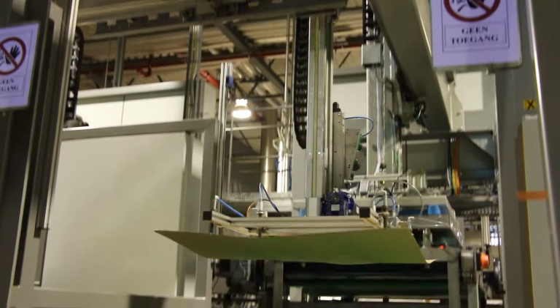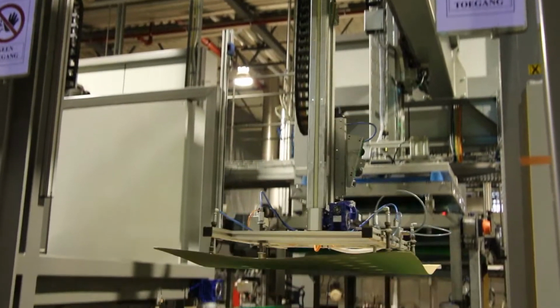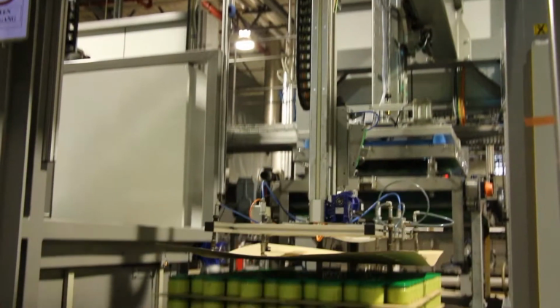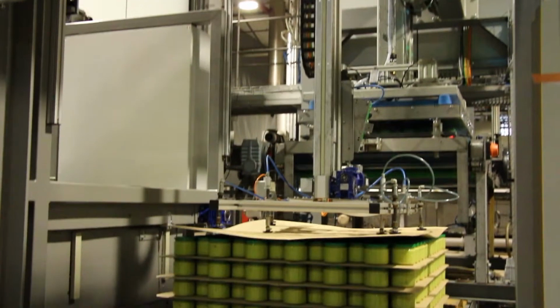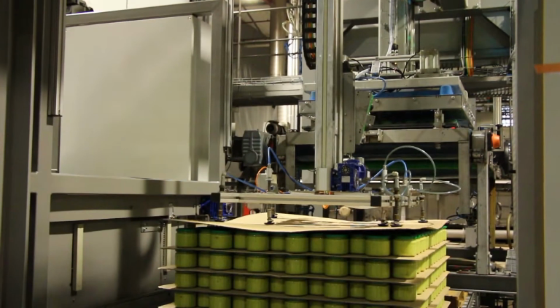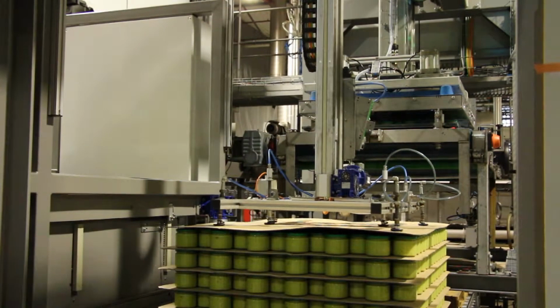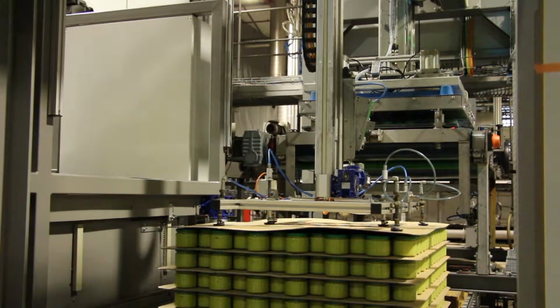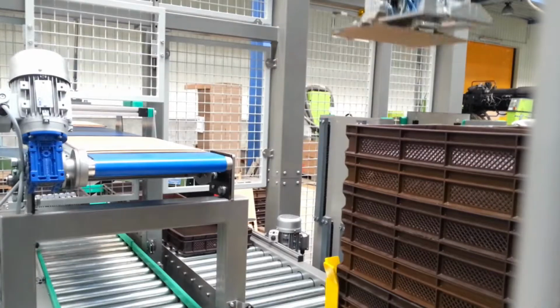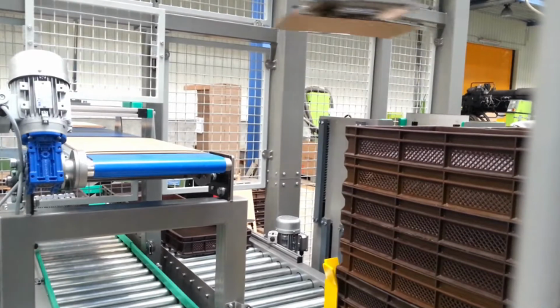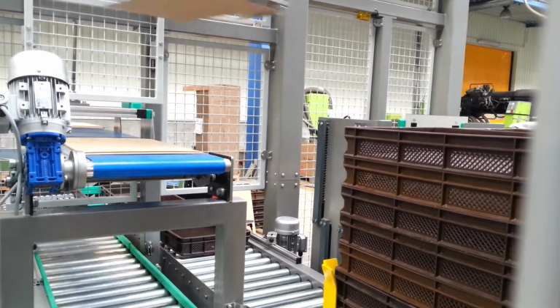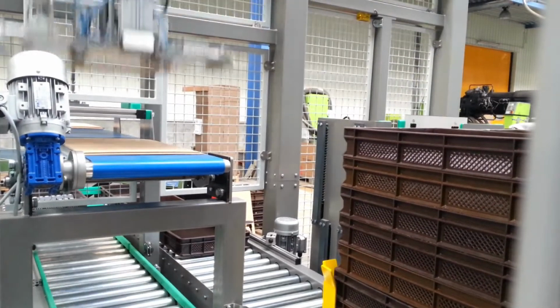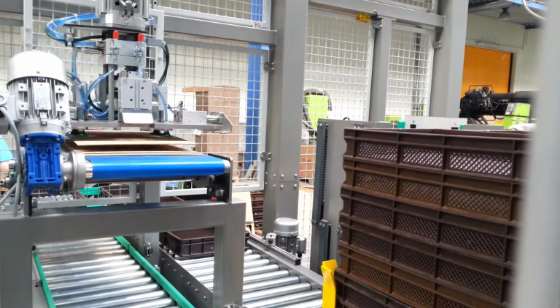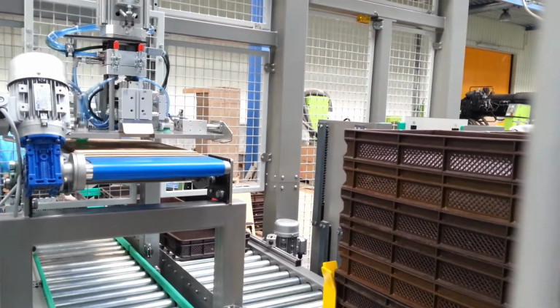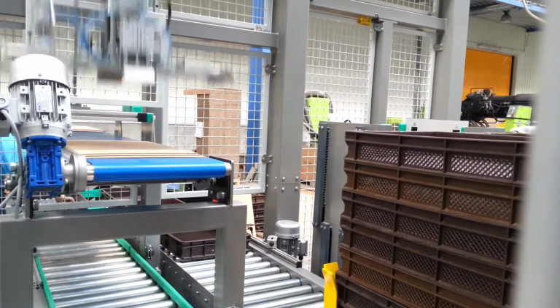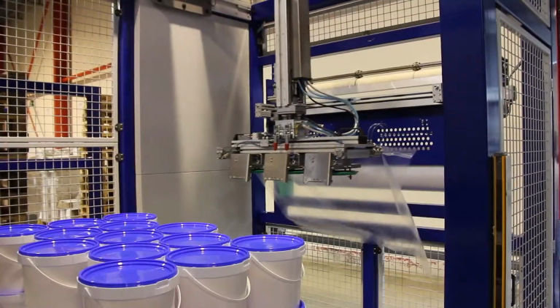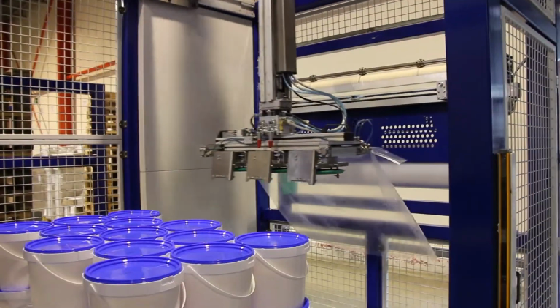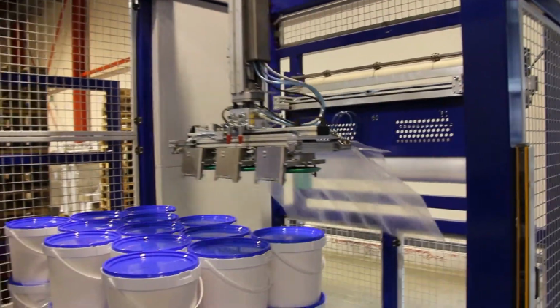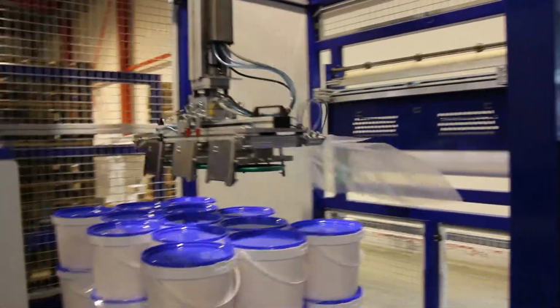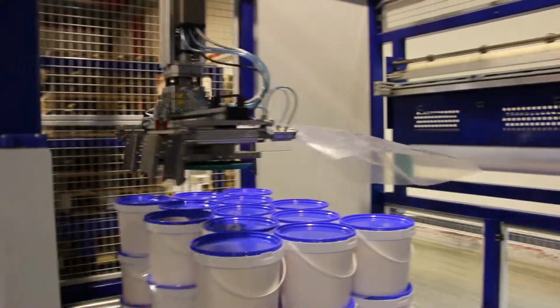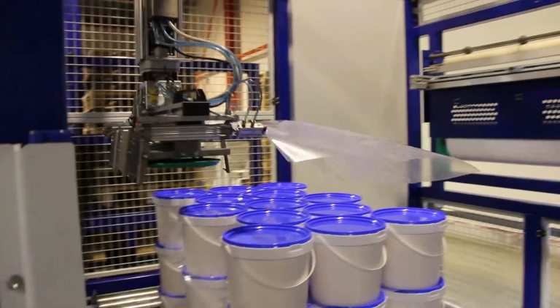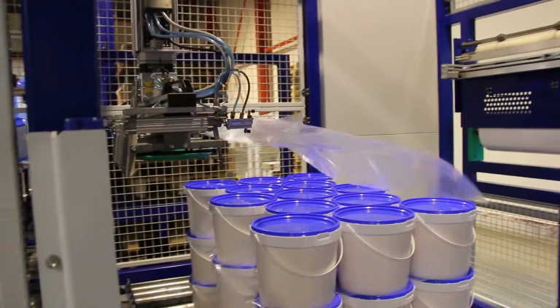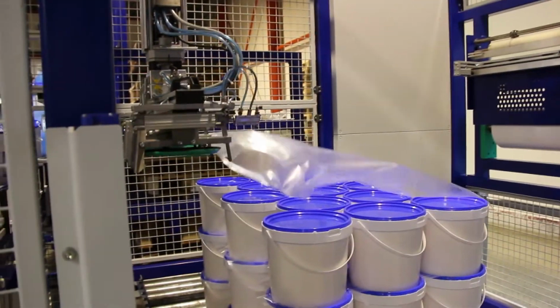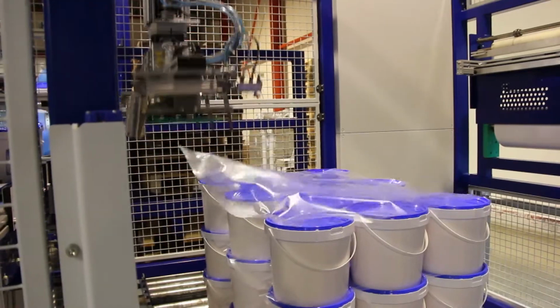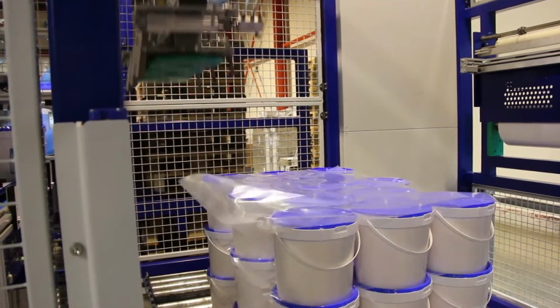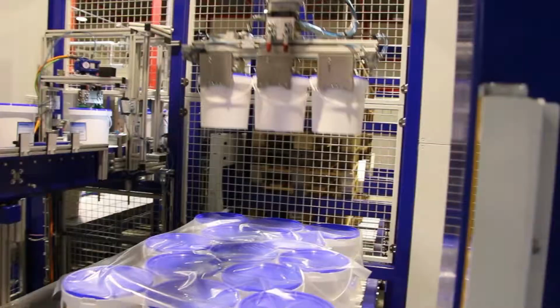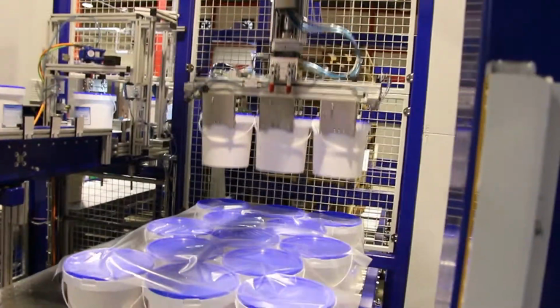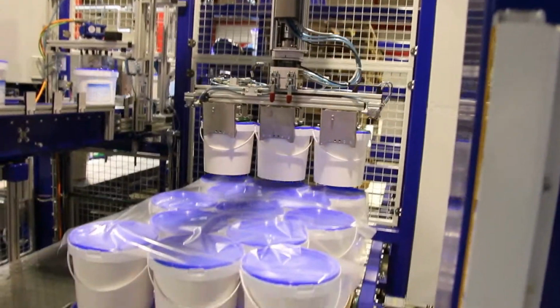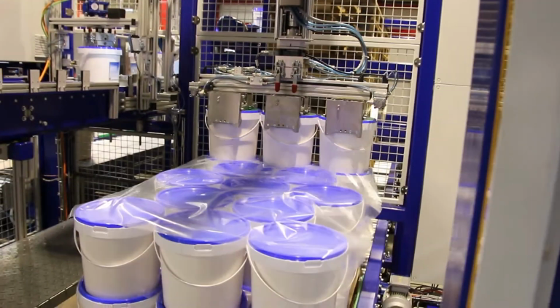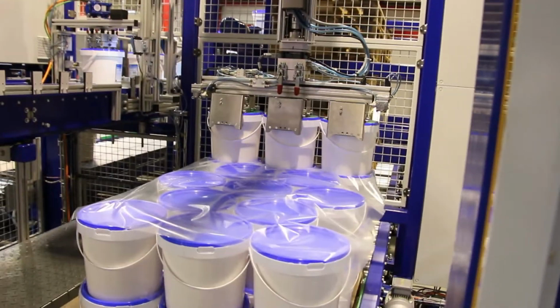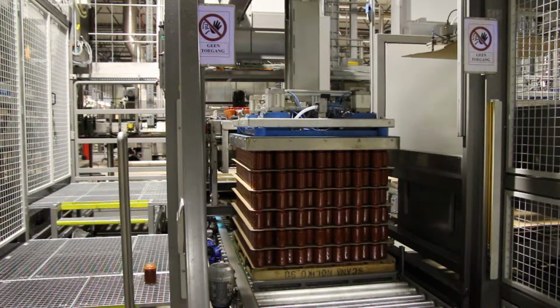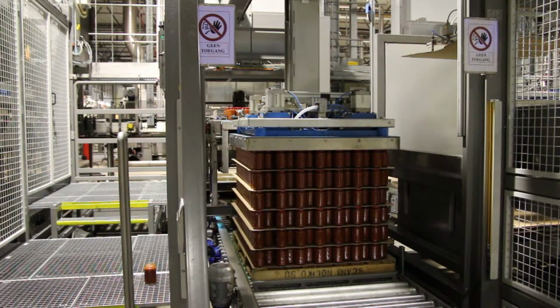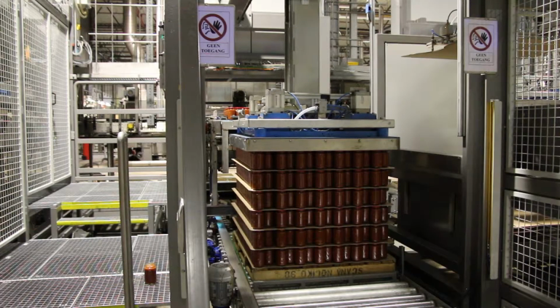But this isn't all. The gripper can also take sheets of cardboard or cut-to-size plastic film and position them between the layers of products to increase stability of the pallet load.